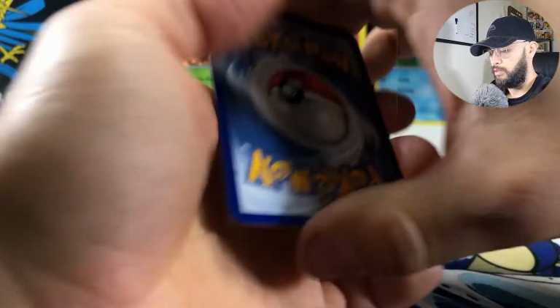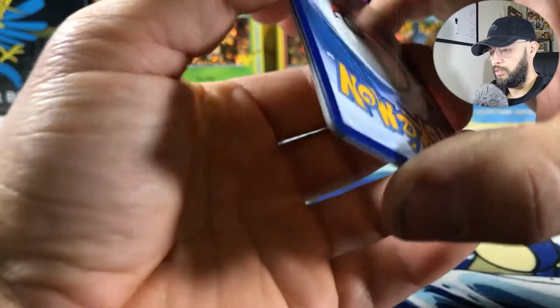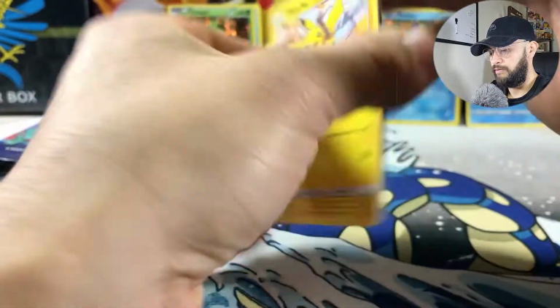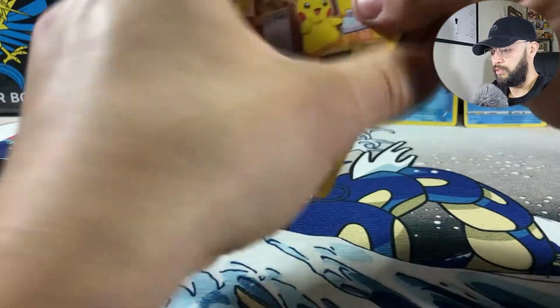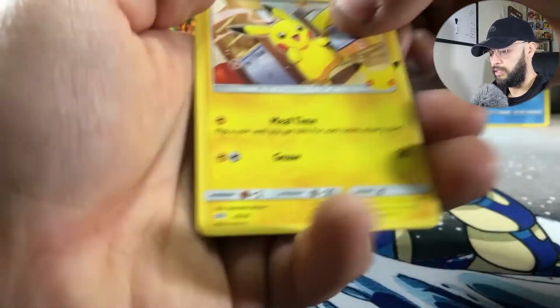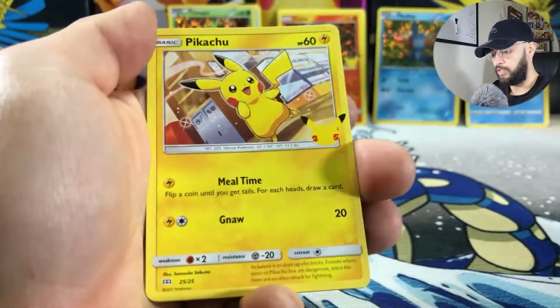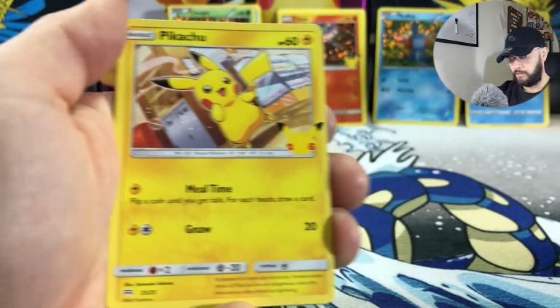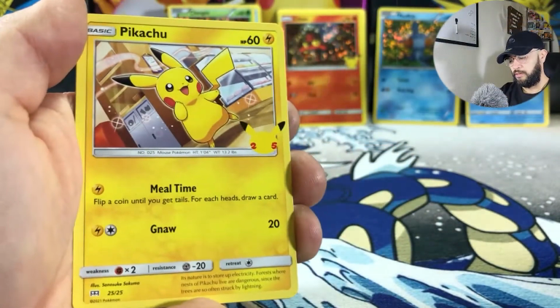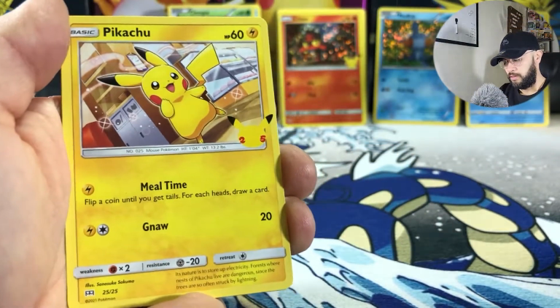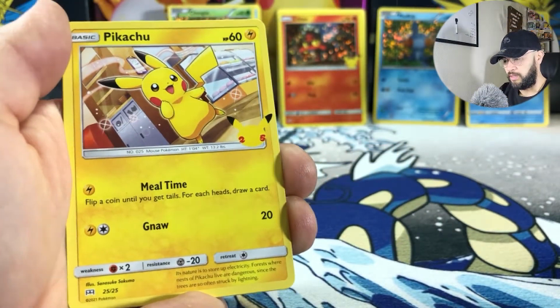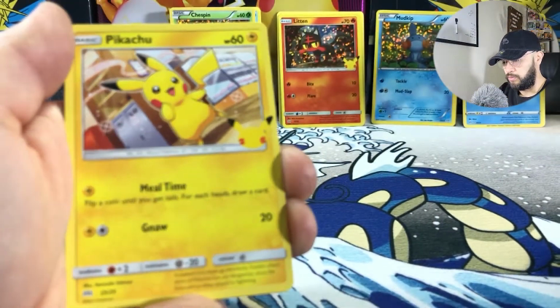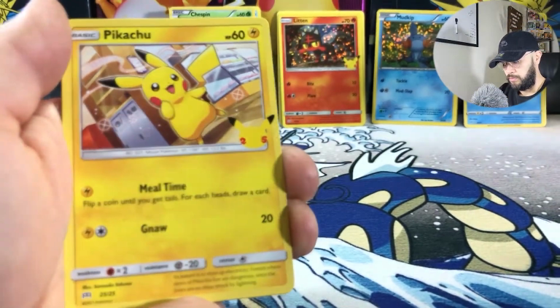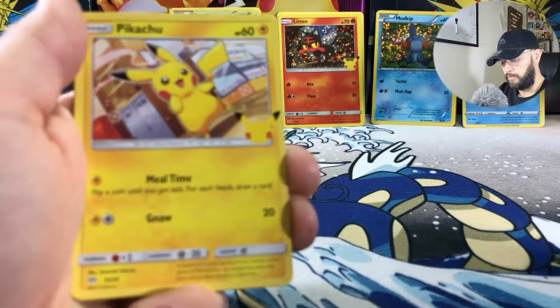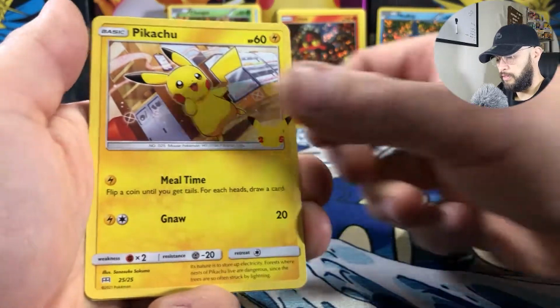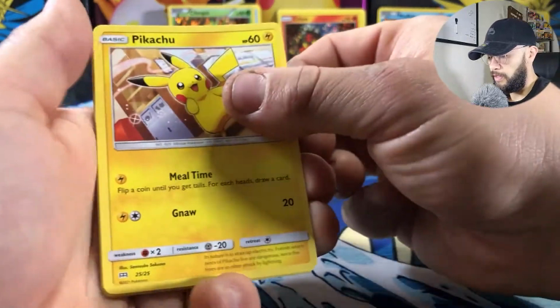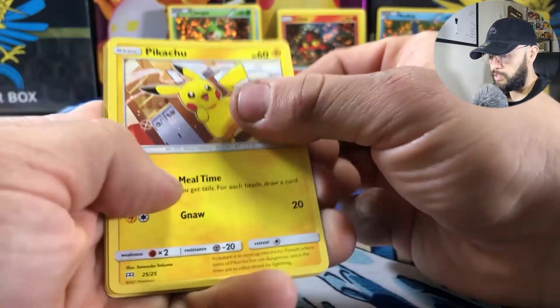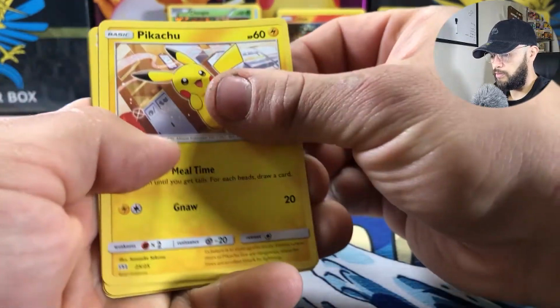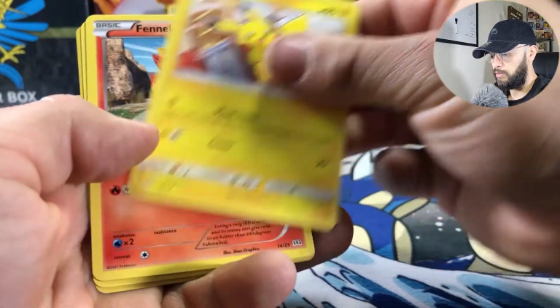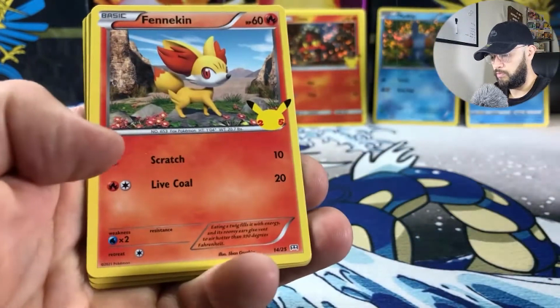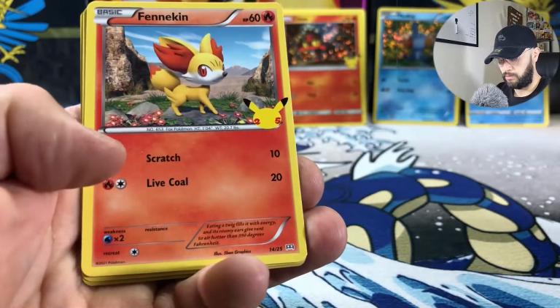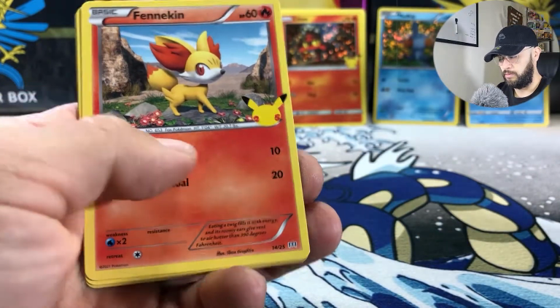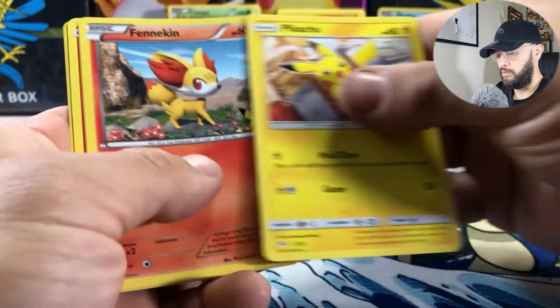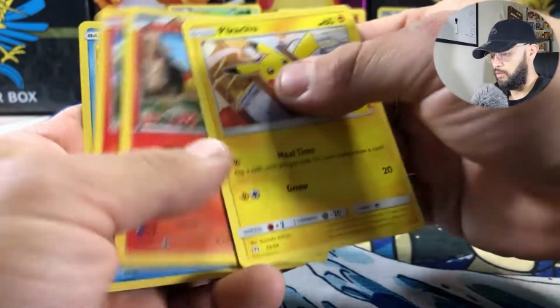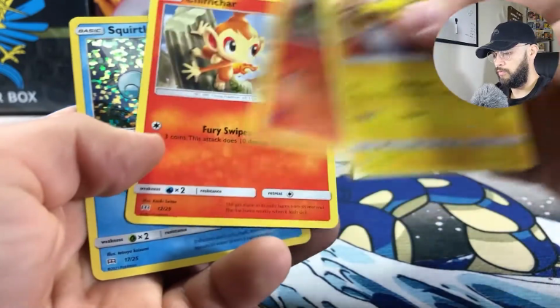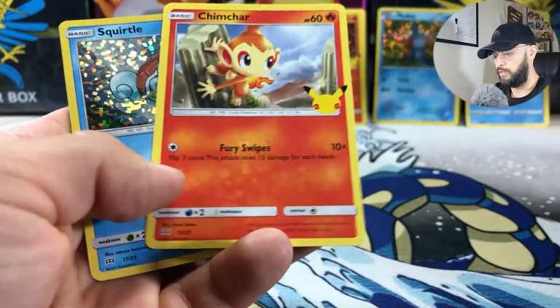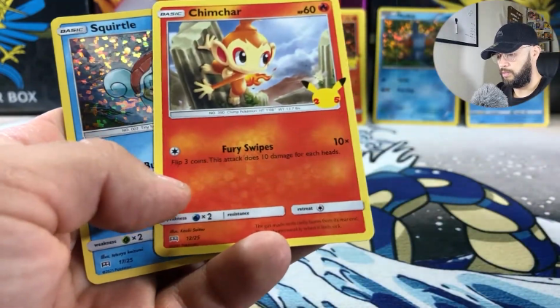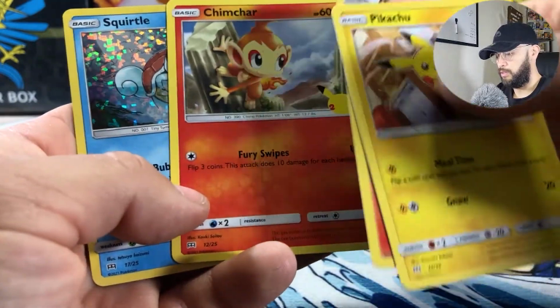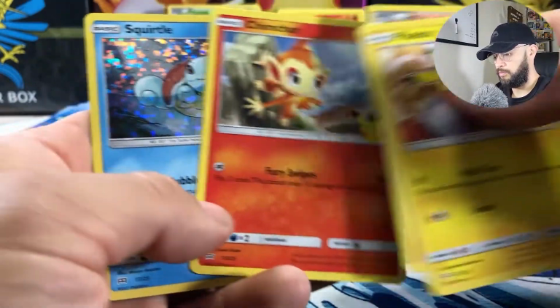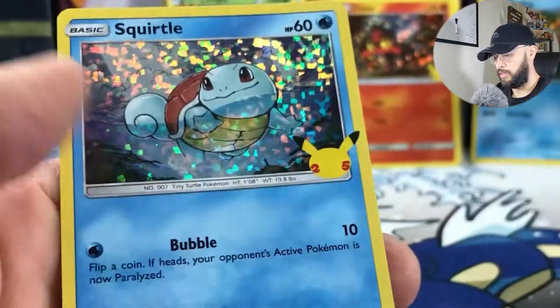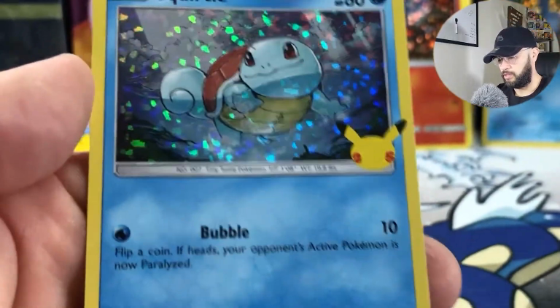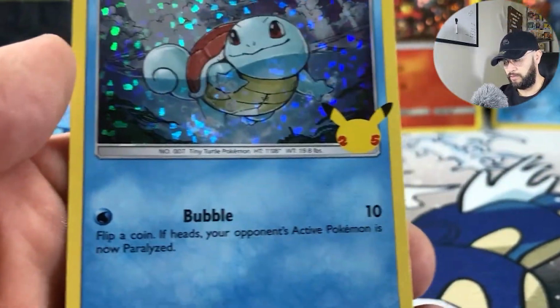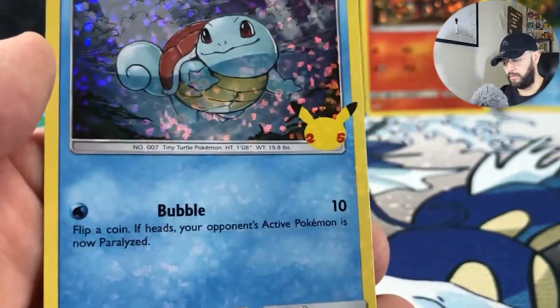The Pikachu is definitely a nice little chase card. Haven't seen the holo artwork yet, so hopefully Chimchar and Squirtle — nice!